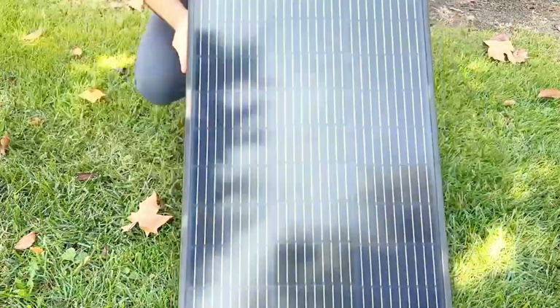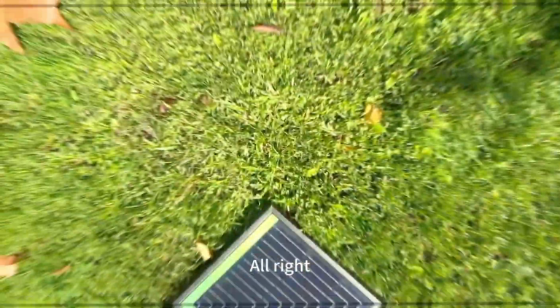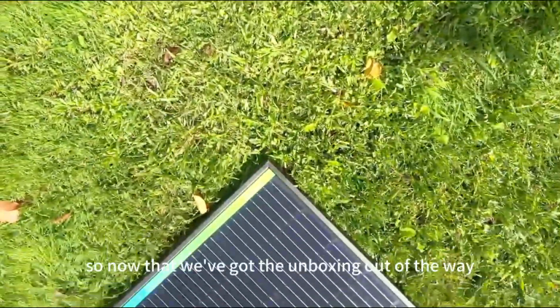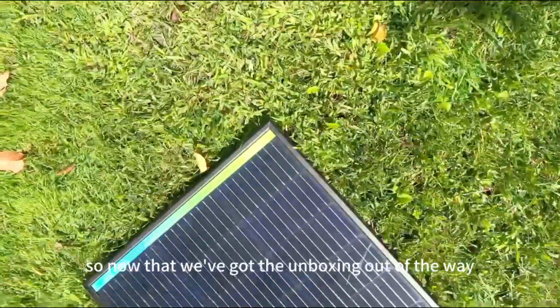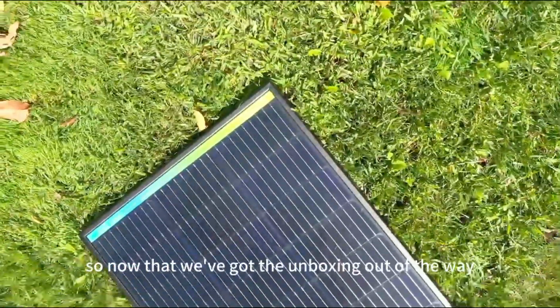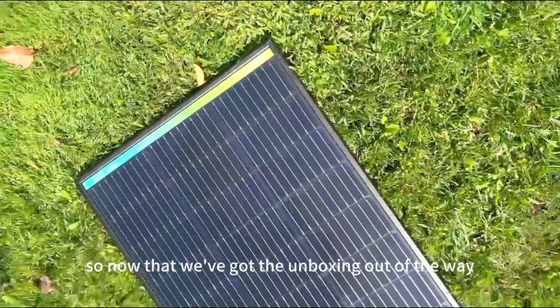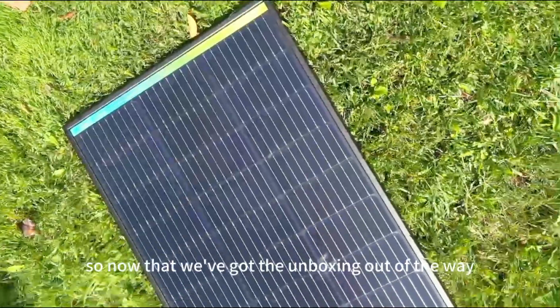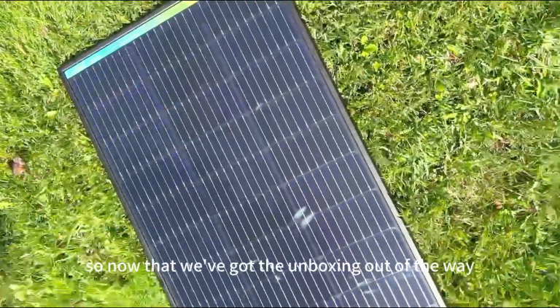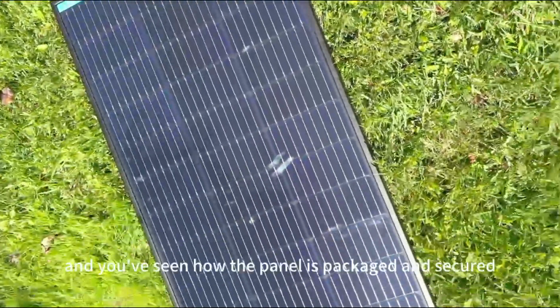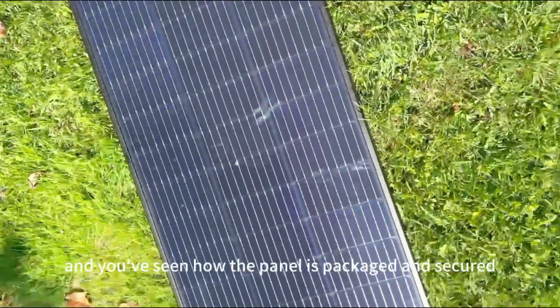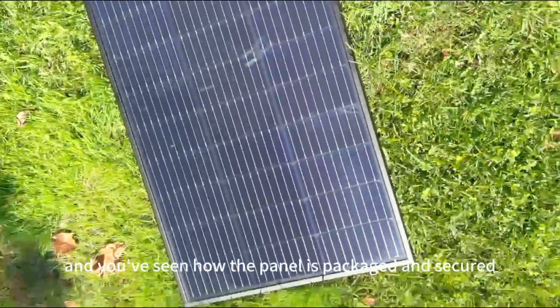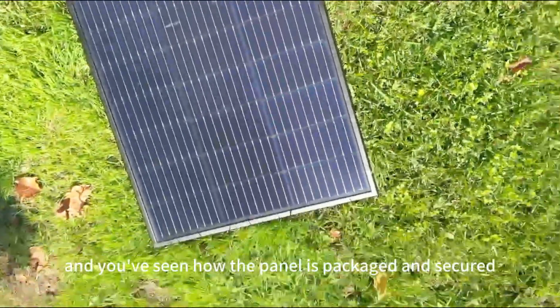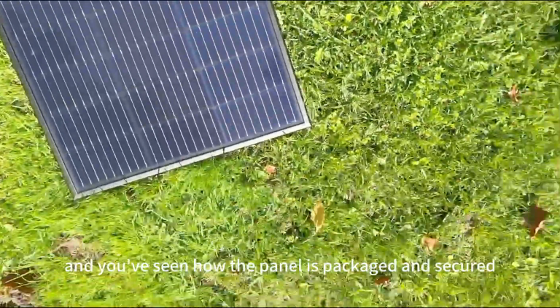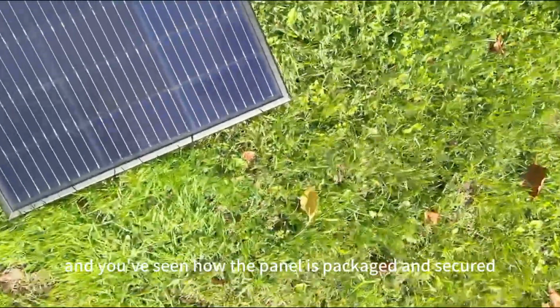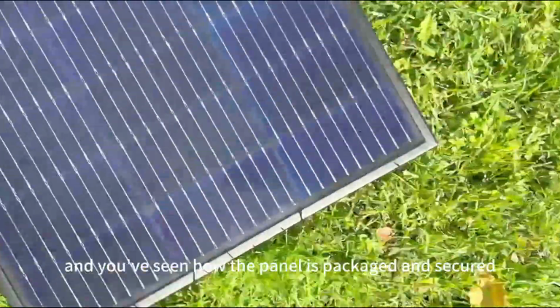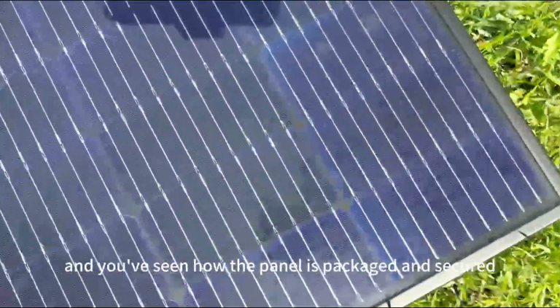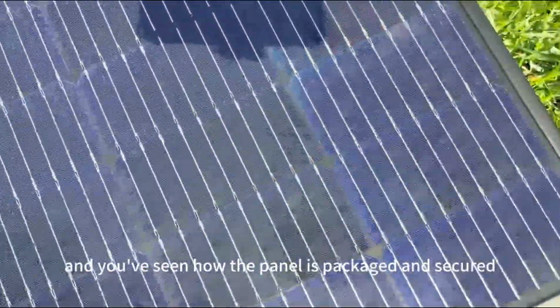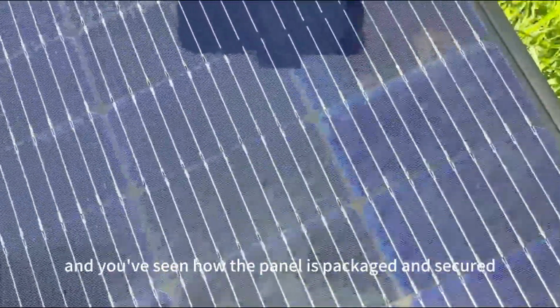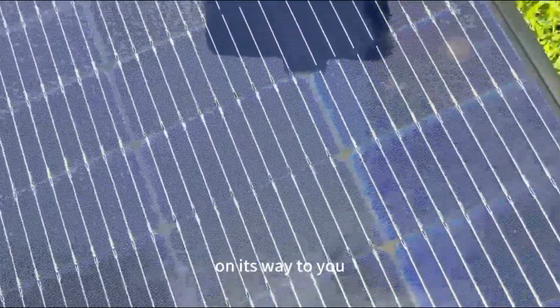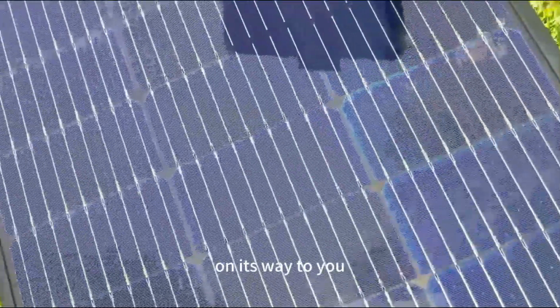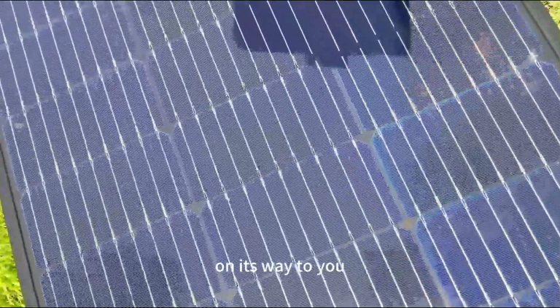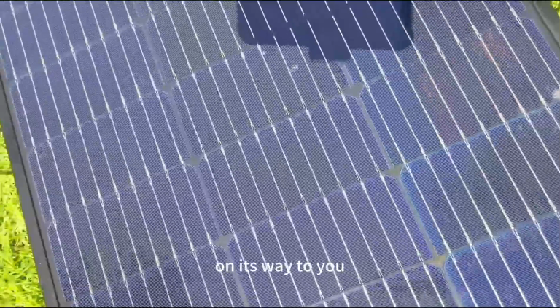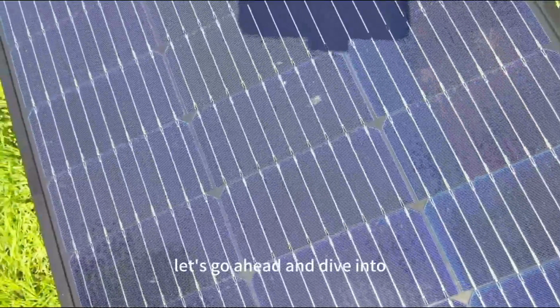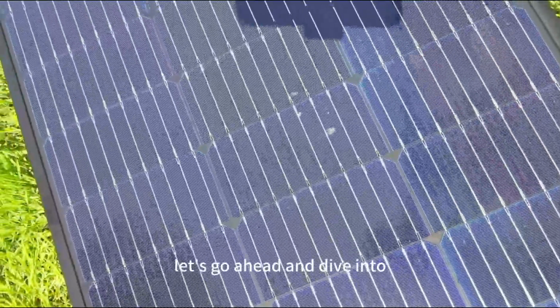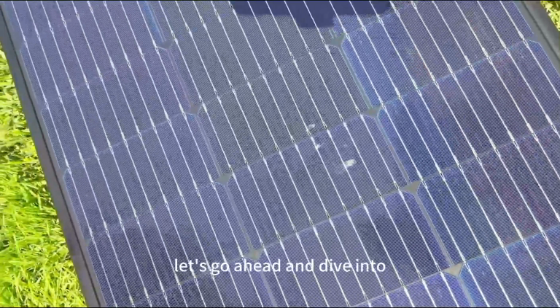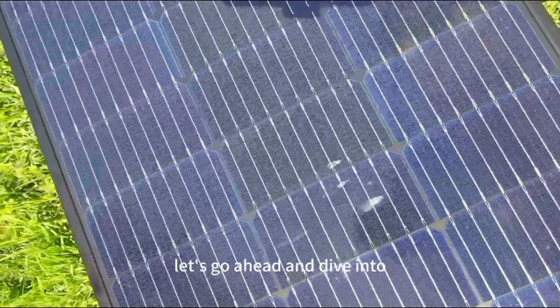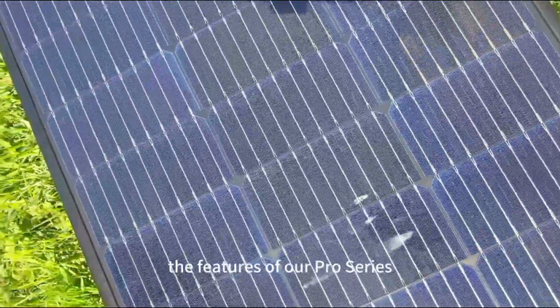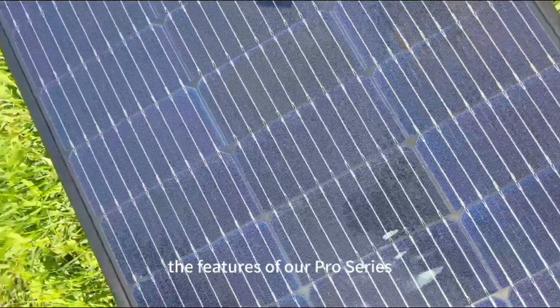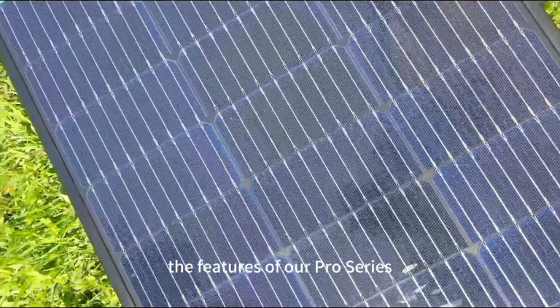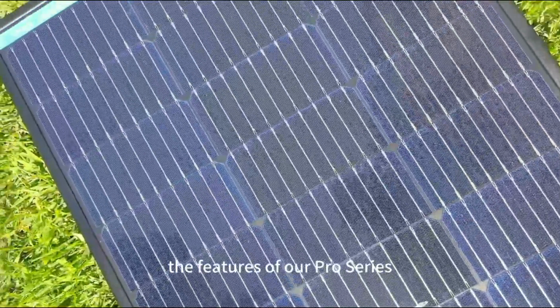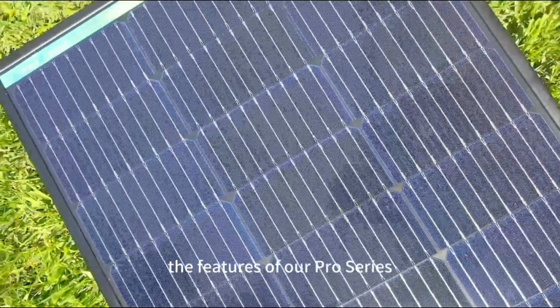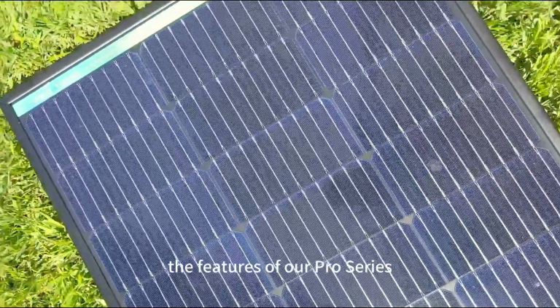Now that we've got the unboxing out of the way and you've seen how the panel is packaged and secure on its way to you, let's go ahead and dive into the features of our Pro Series 100 watt 12 volt mono solar panel.